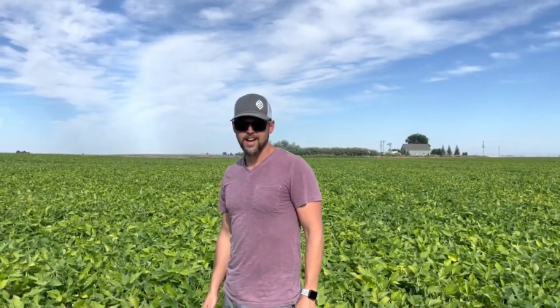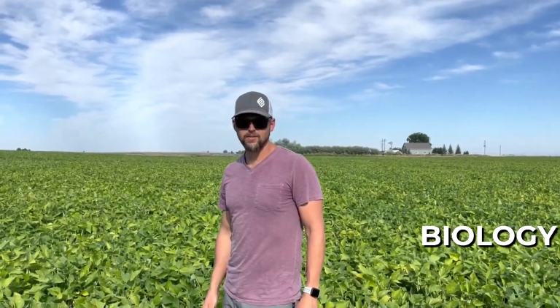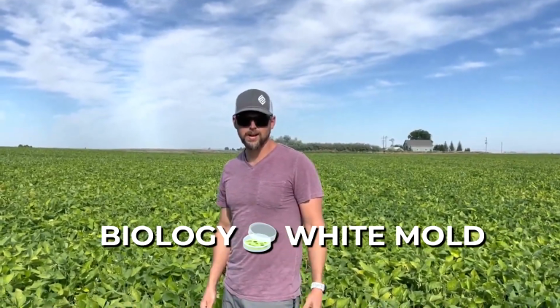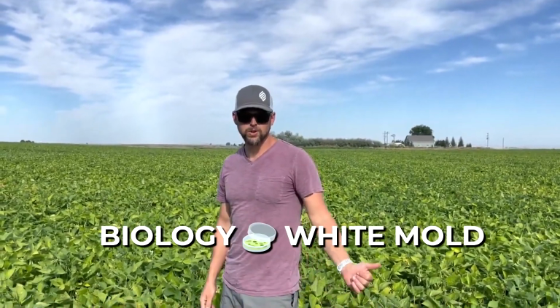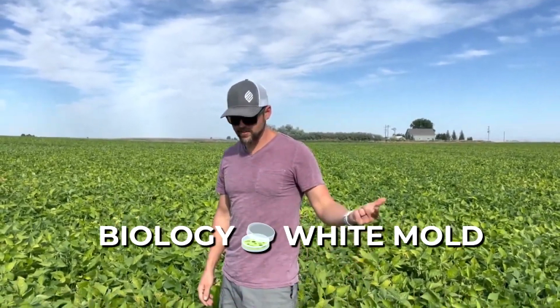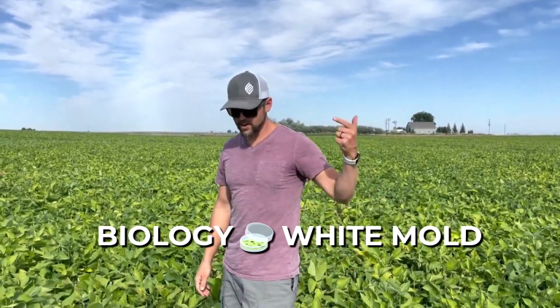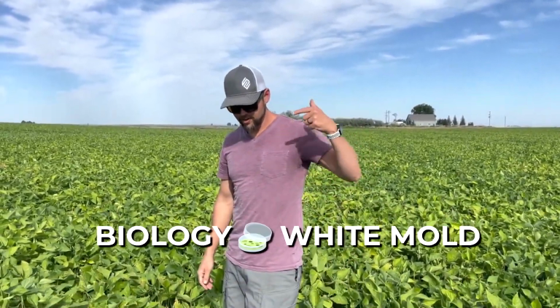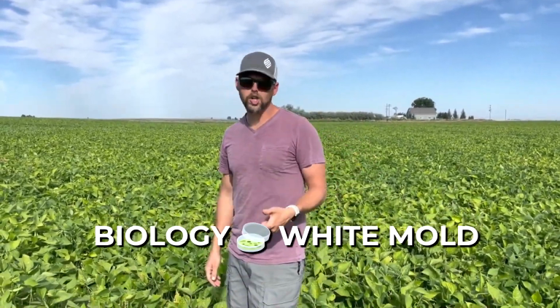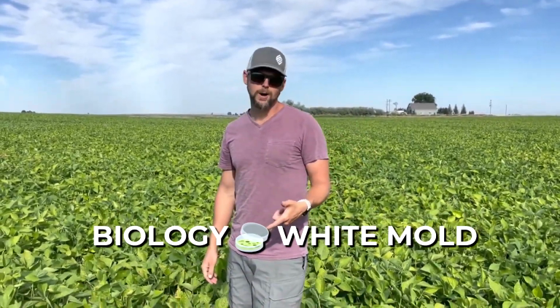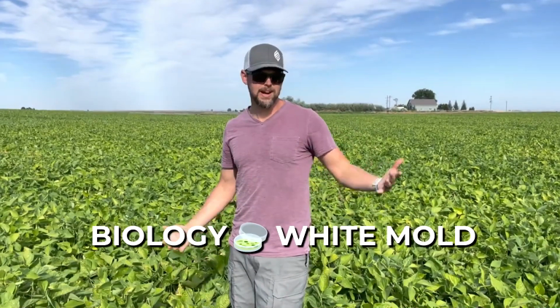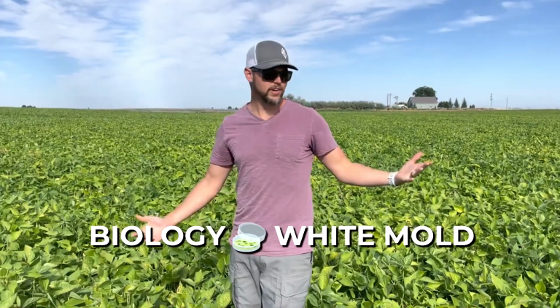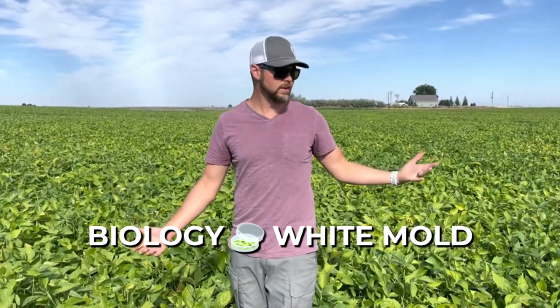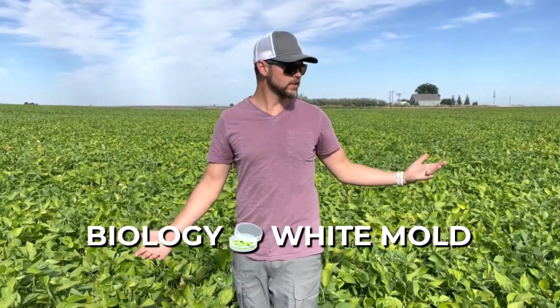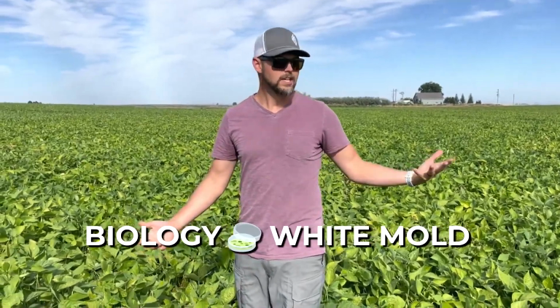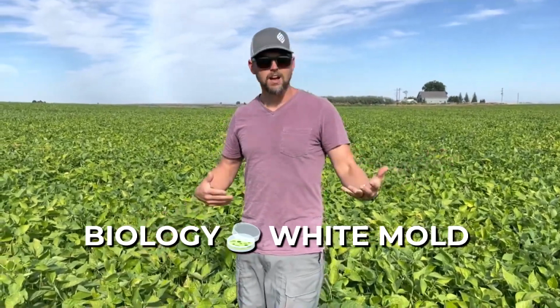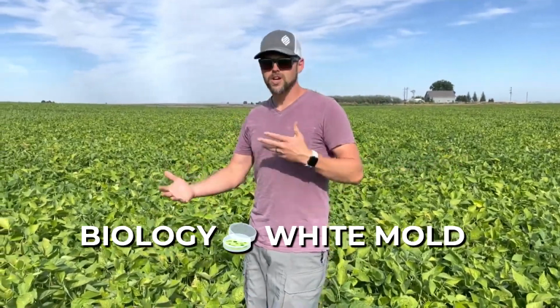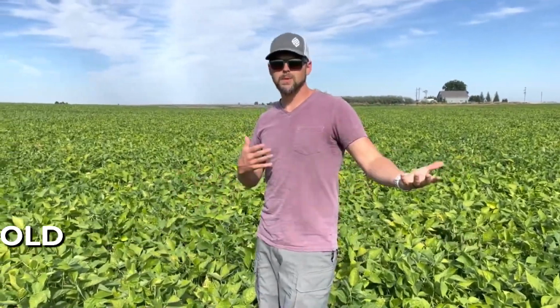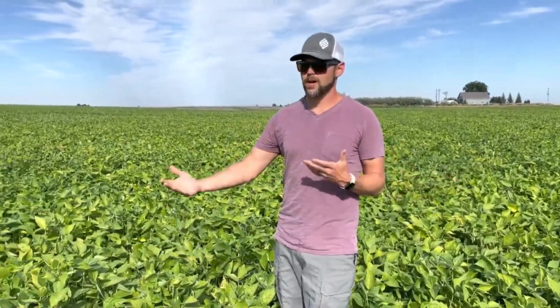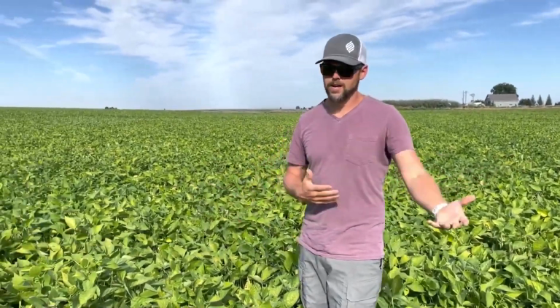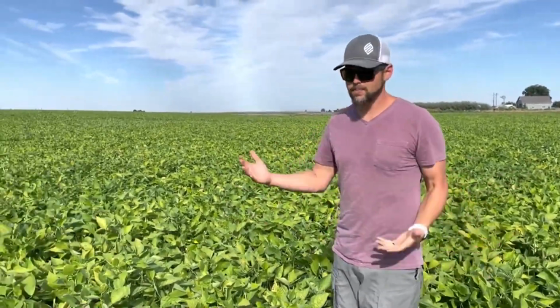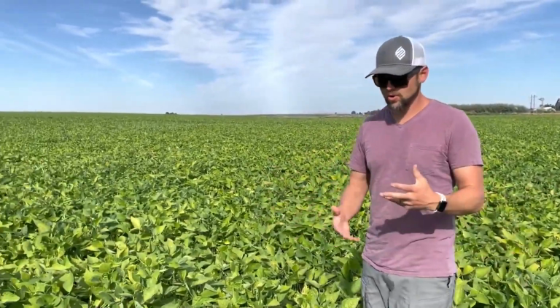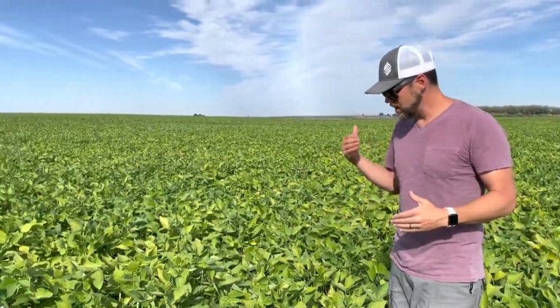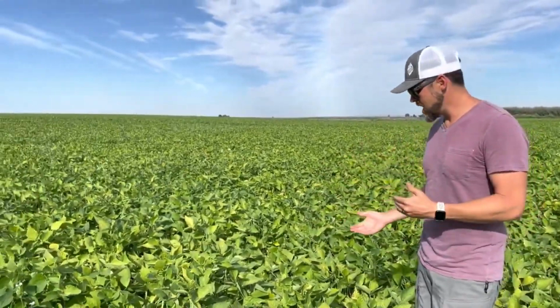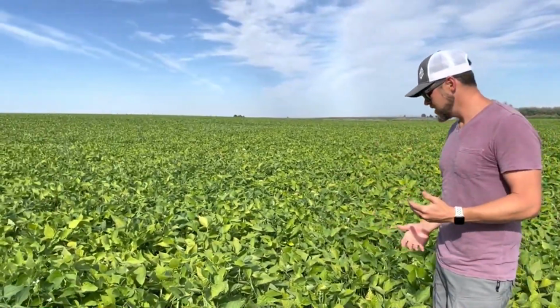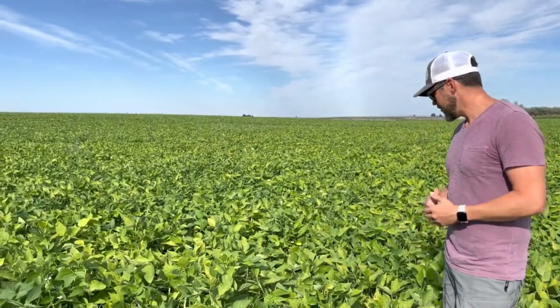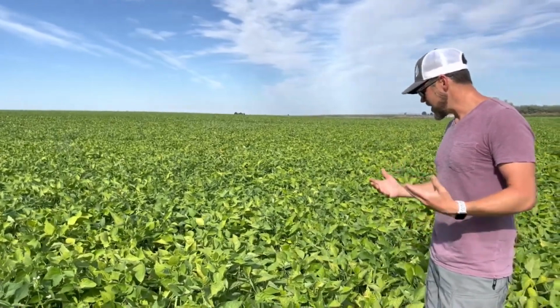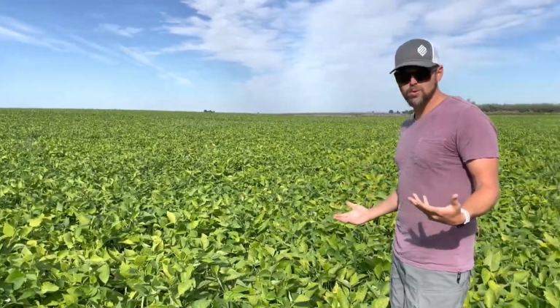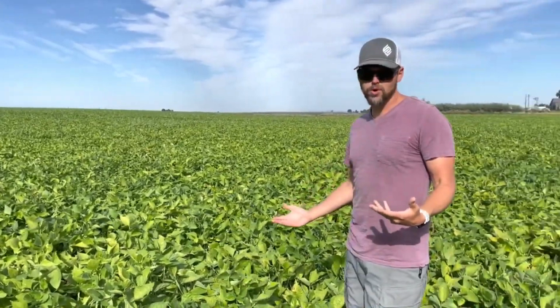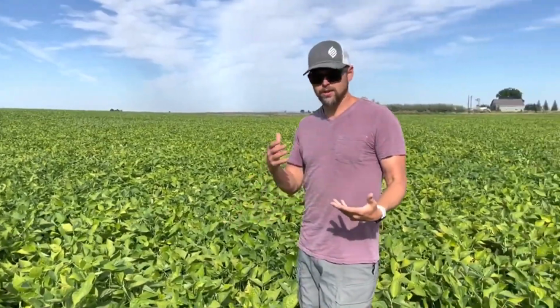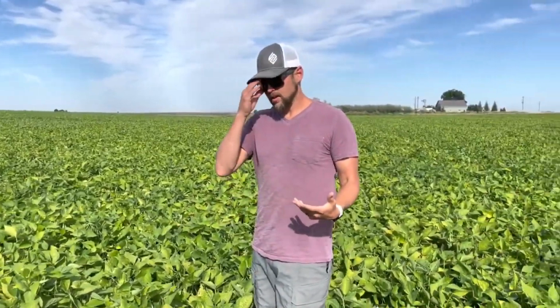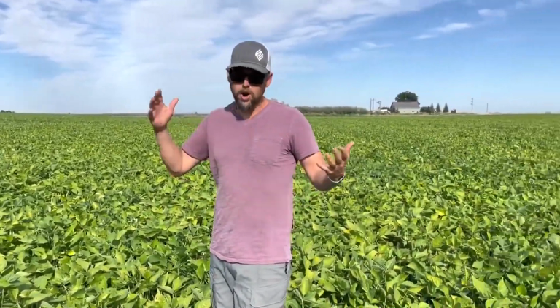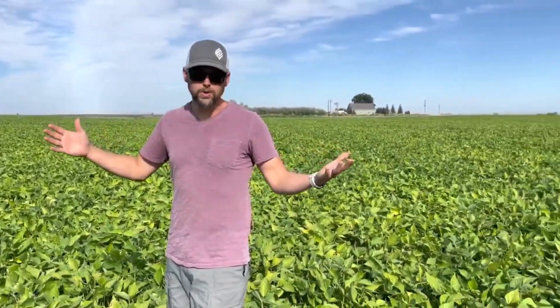Hey, Denver Black with Soilcraft here. Follow up — I'm out here in the bean field. I've been trying to keep things rolling and keep you guys abreast of what we're doing out here.